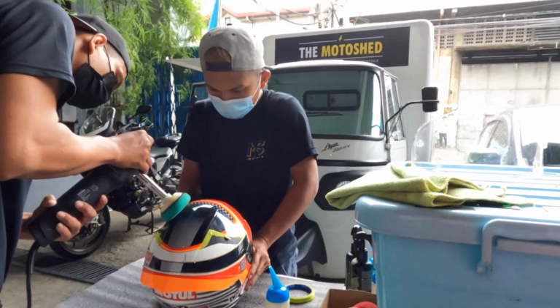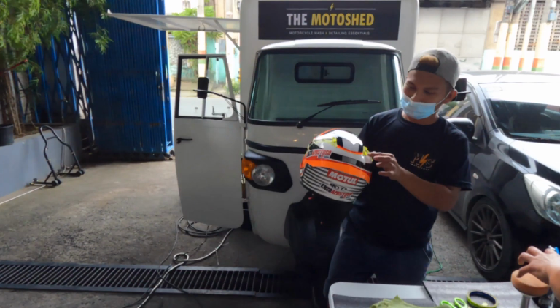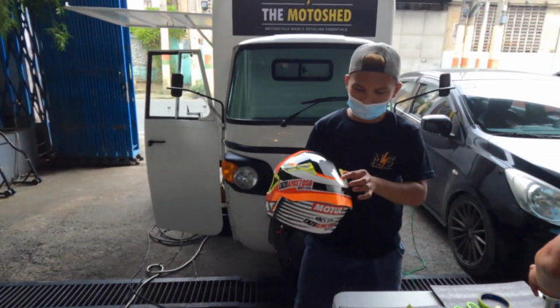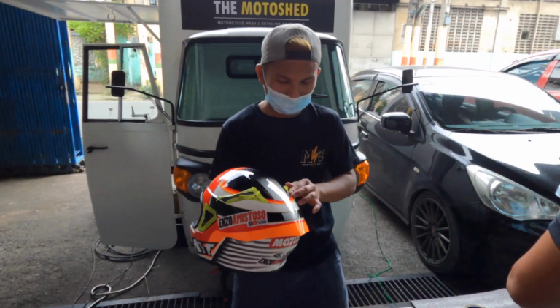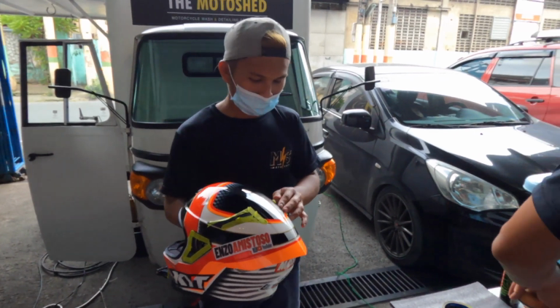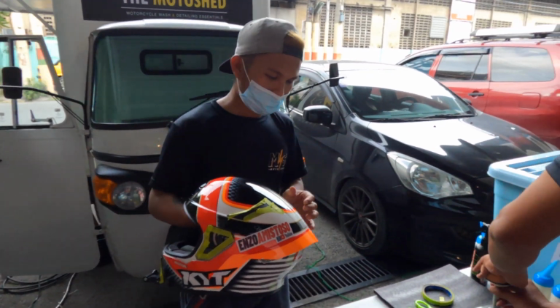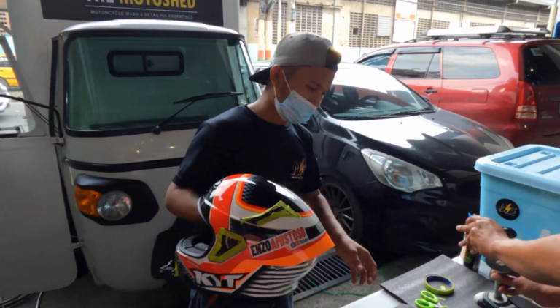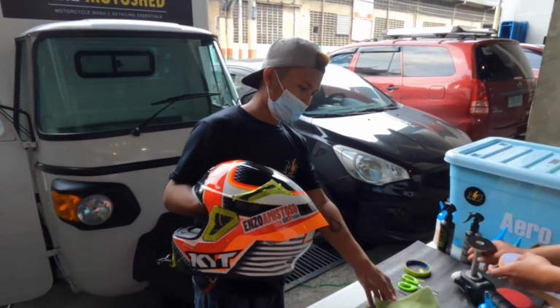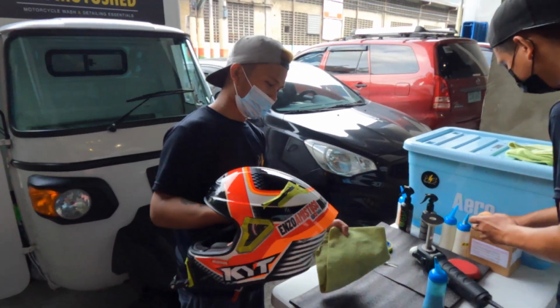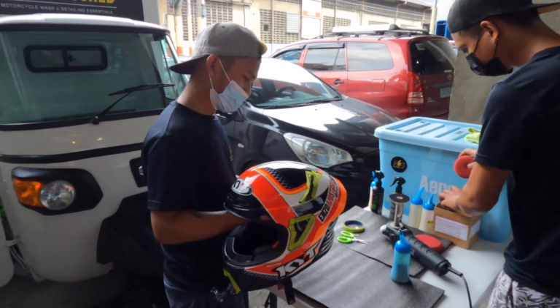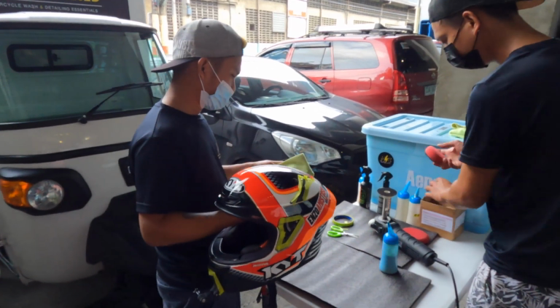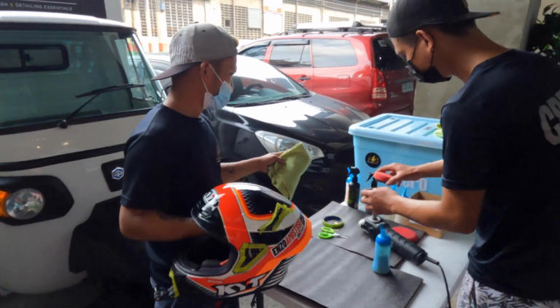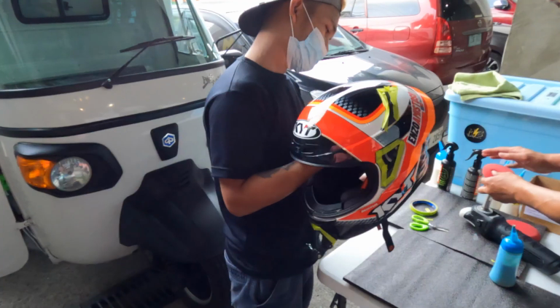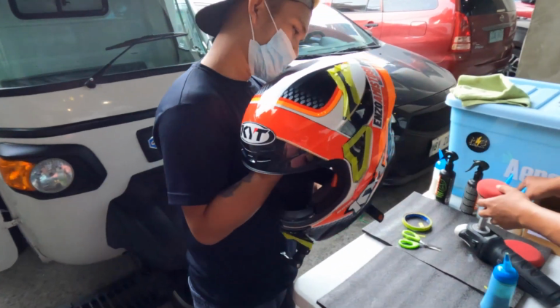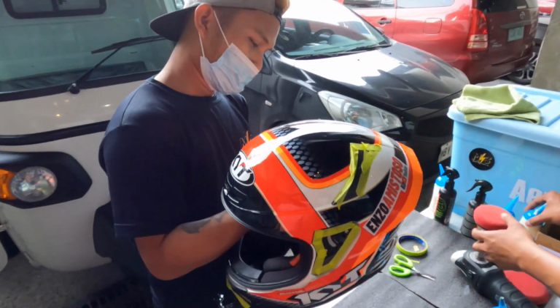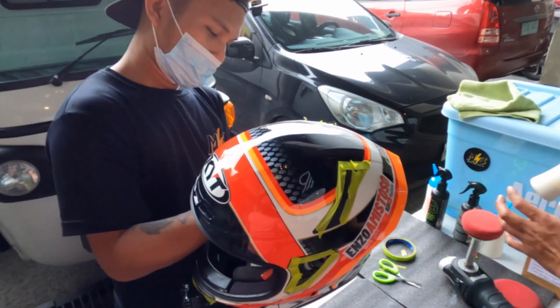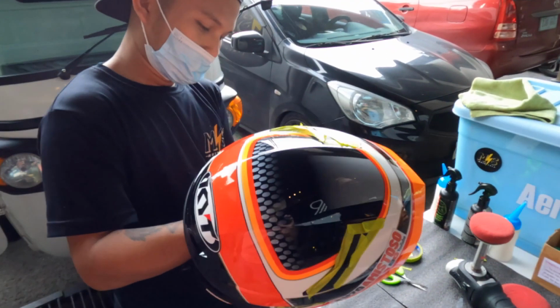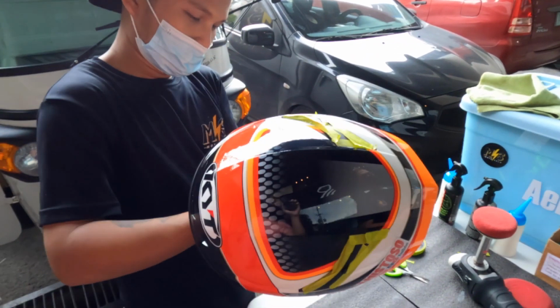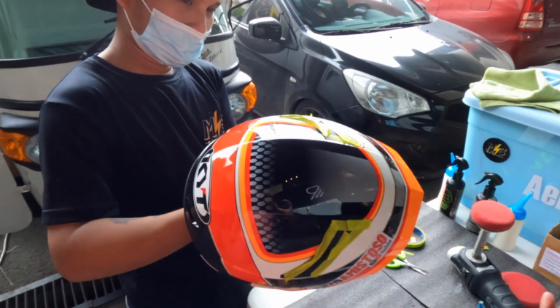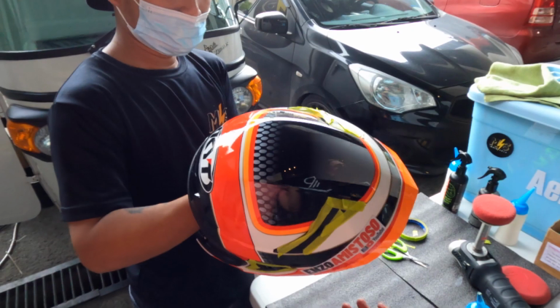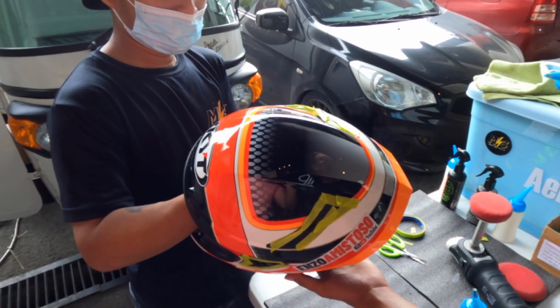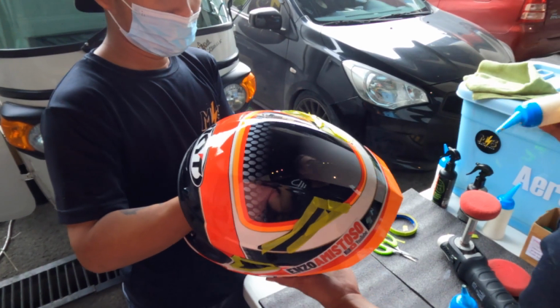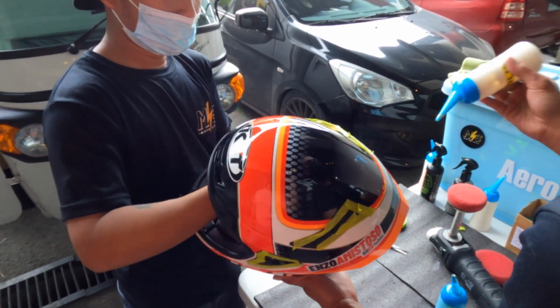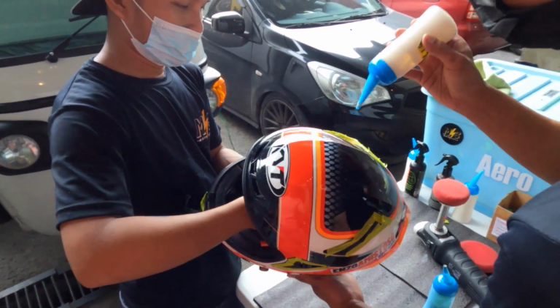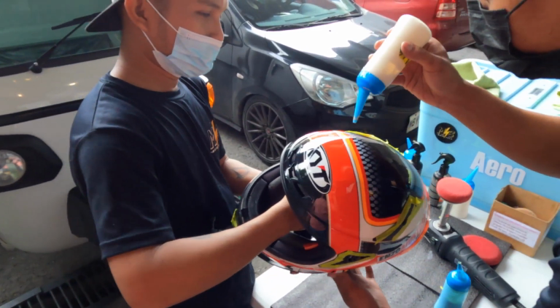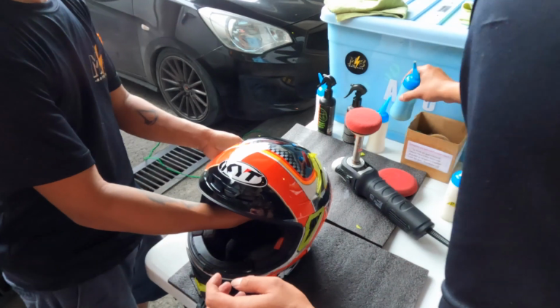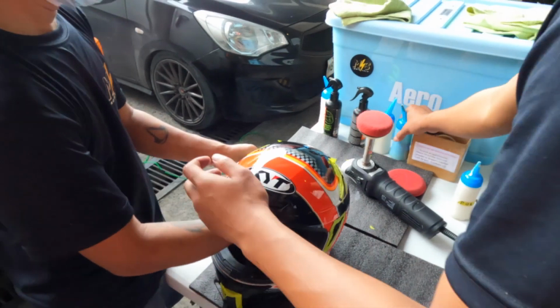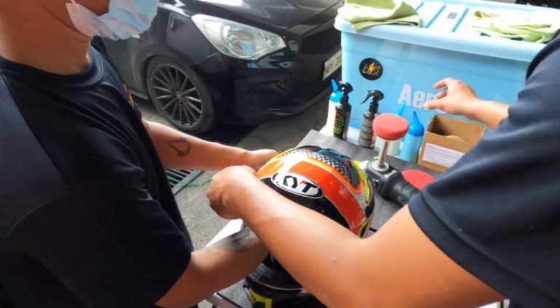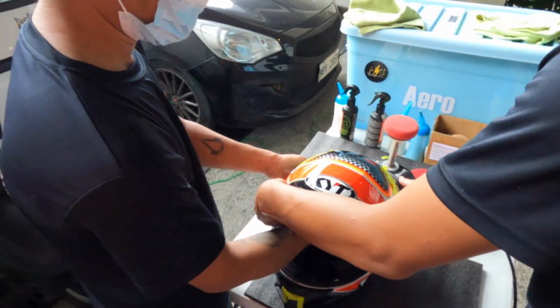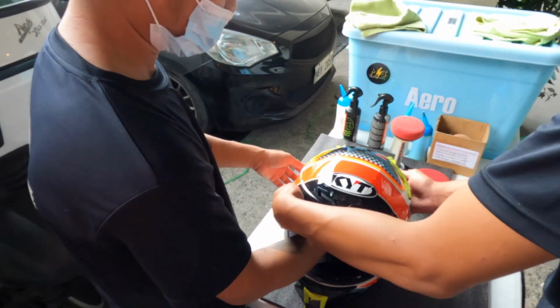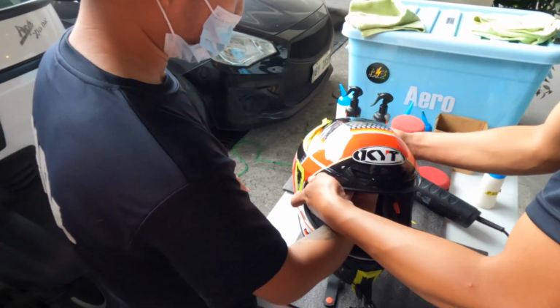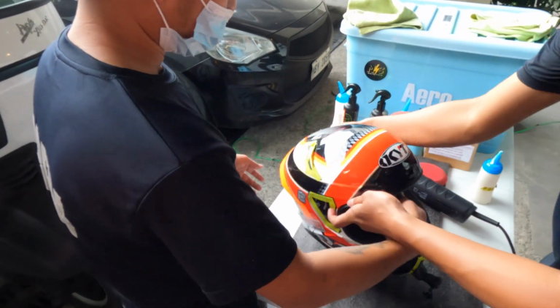We're going back to buffing the frontal part of the helmet this time. As you can see, it's already nice and shiny everywhere else. I'm very happy to see this helmet in this state.